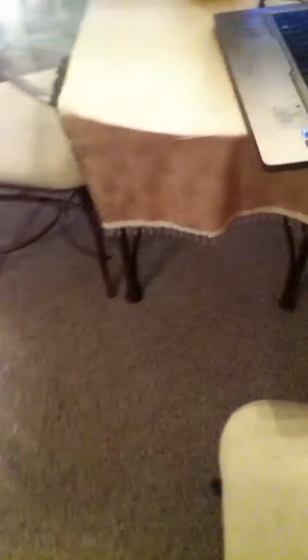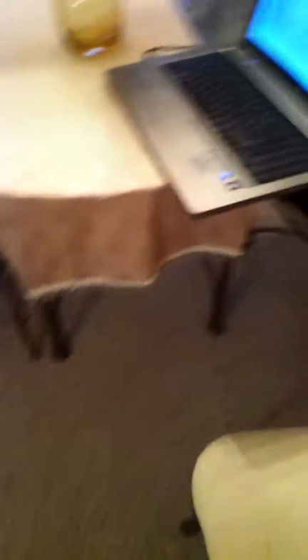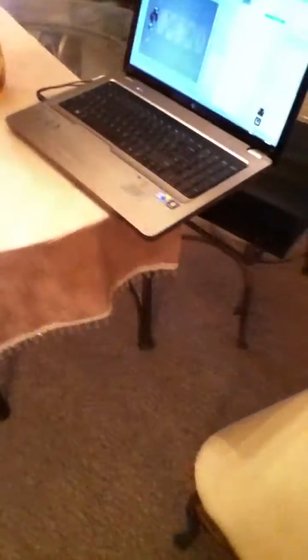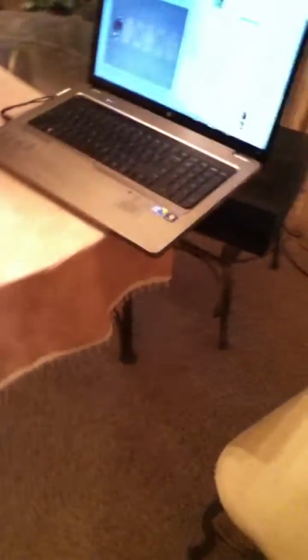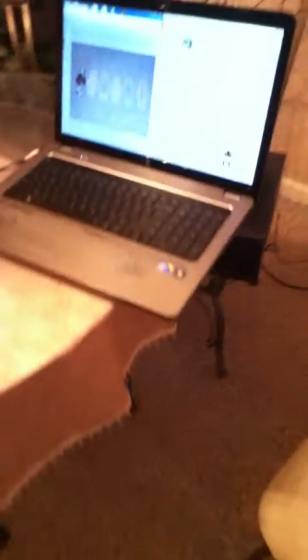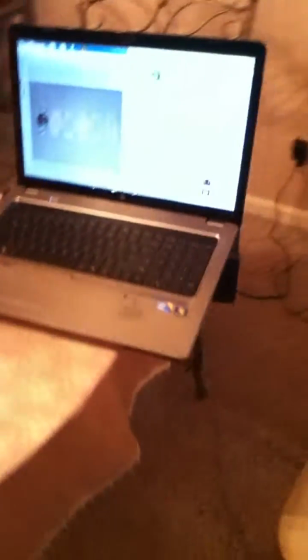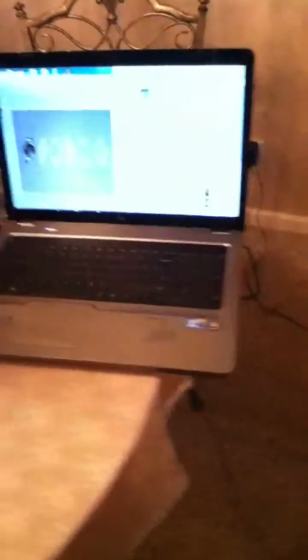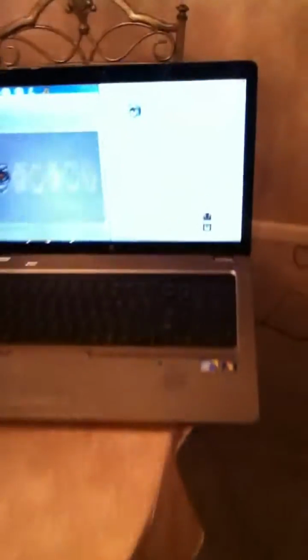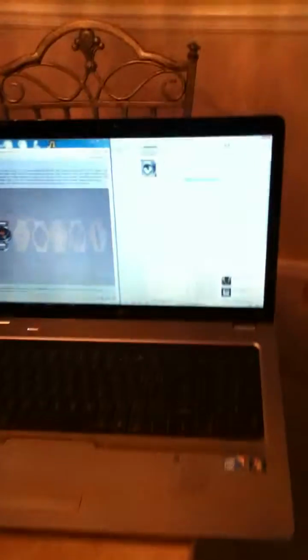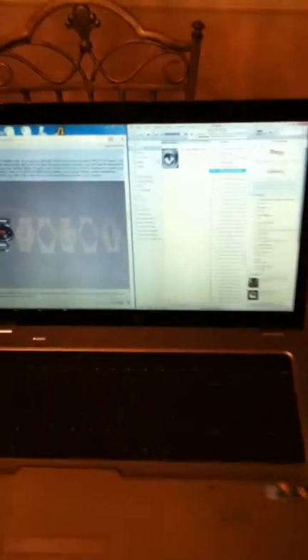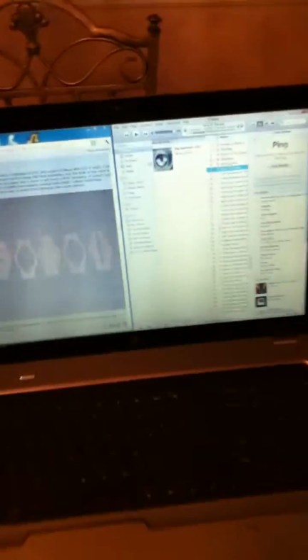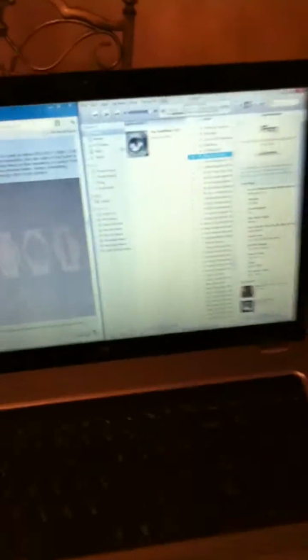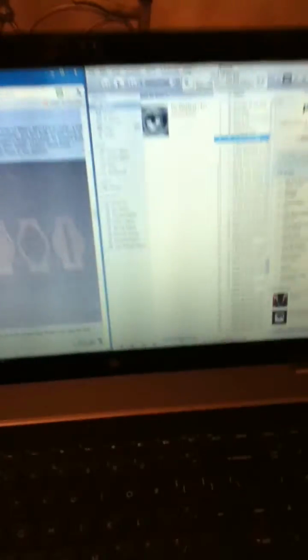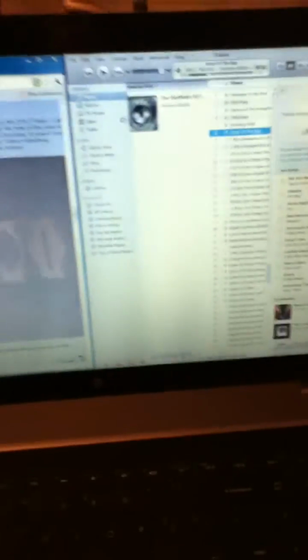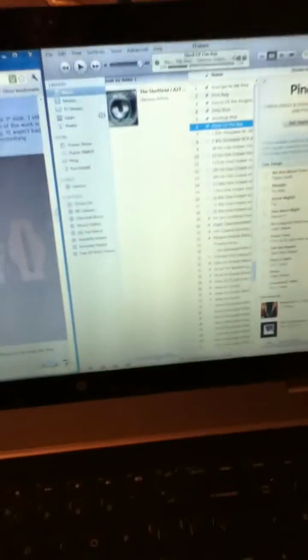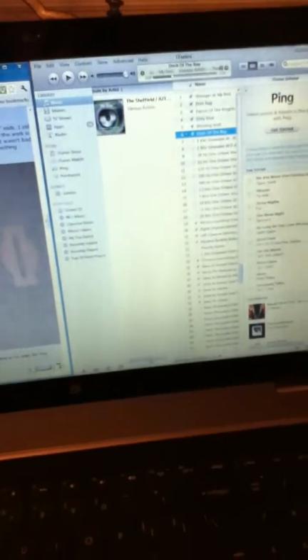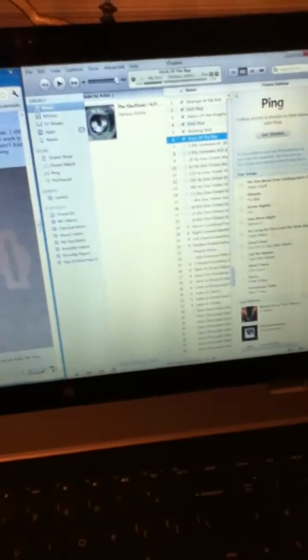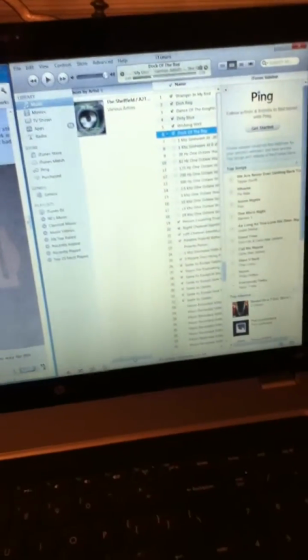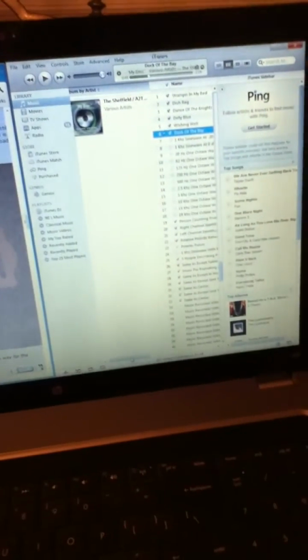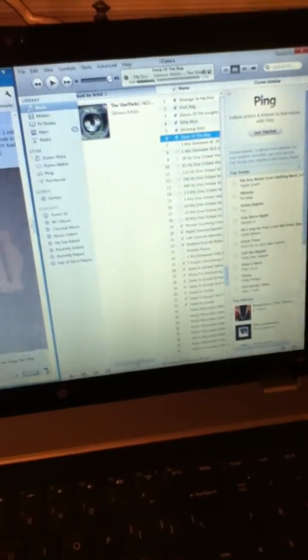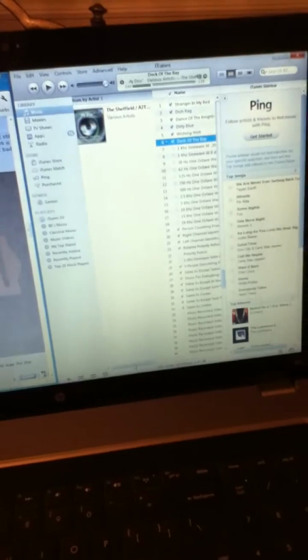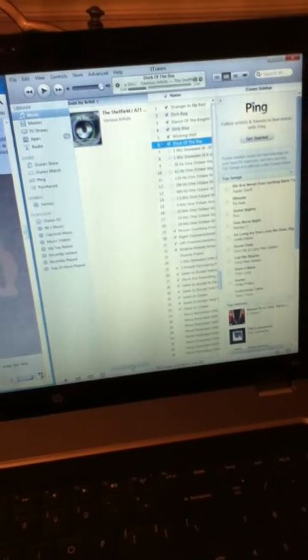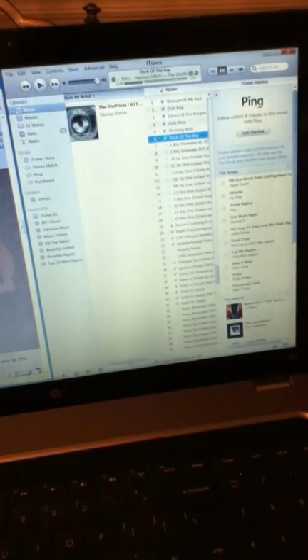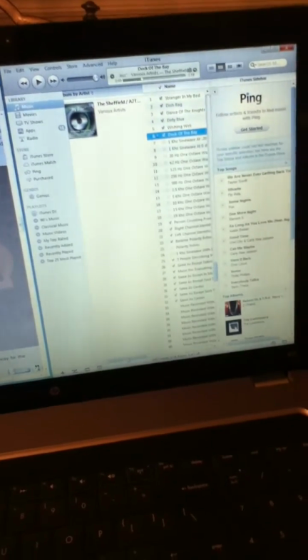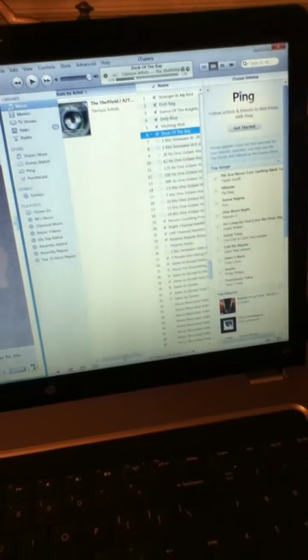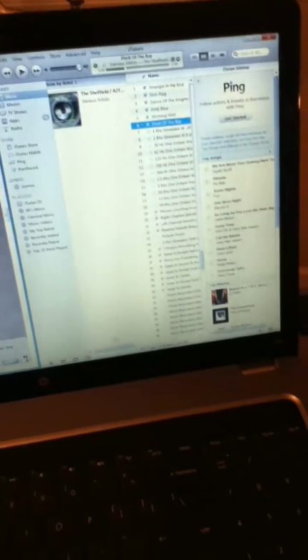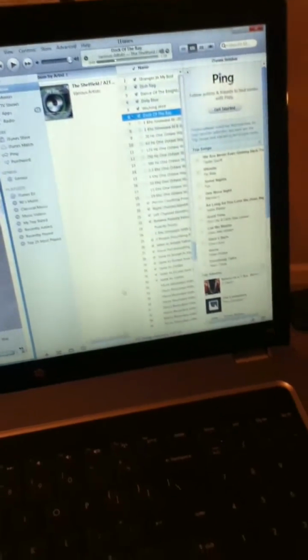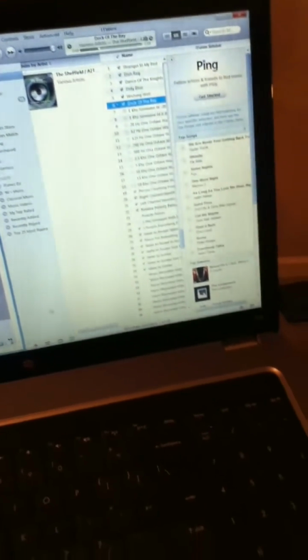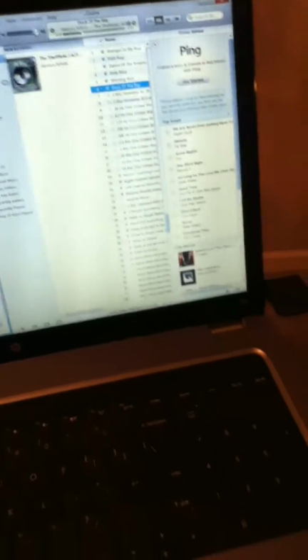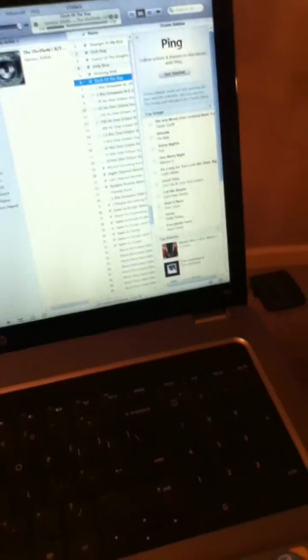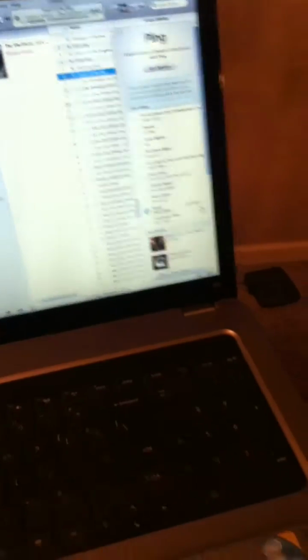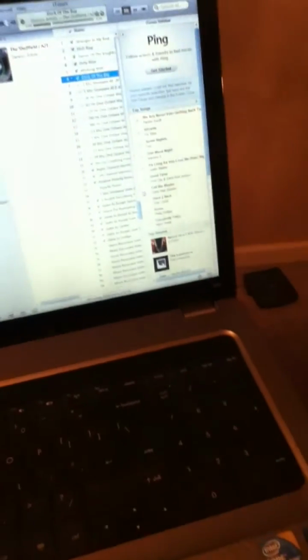I'm going to play a little bit of music for you, just so you can have a little listen. This is the Dock of the Bay clip from the Sheffield Labs test CD.